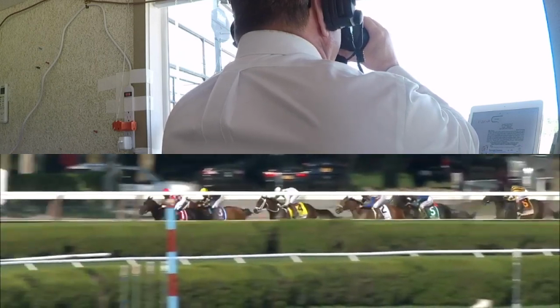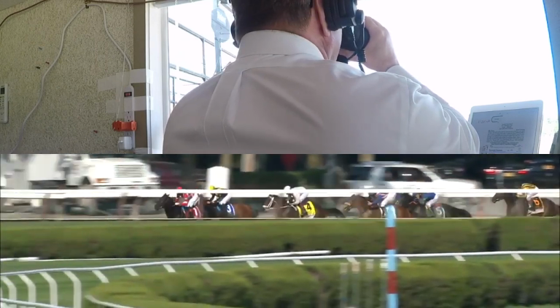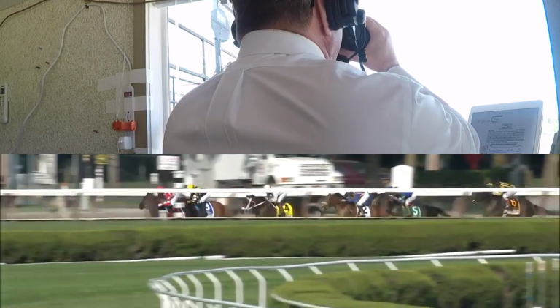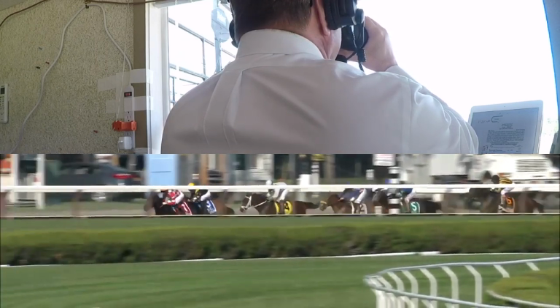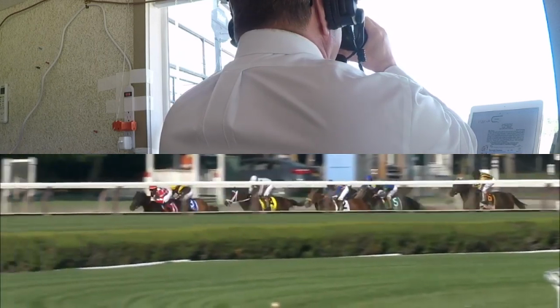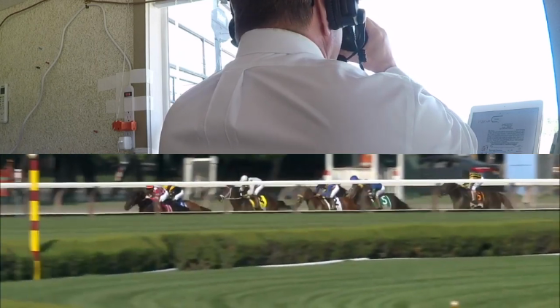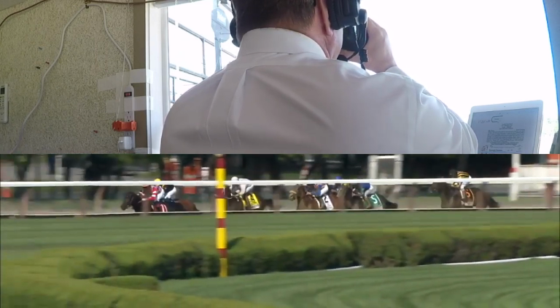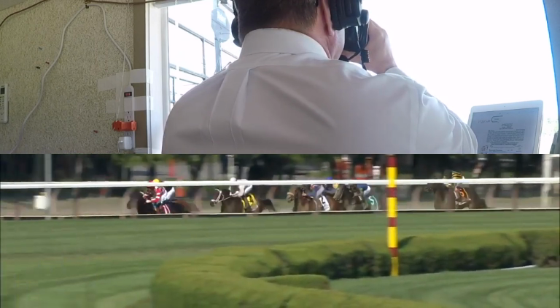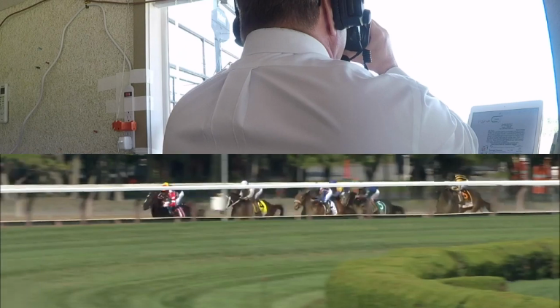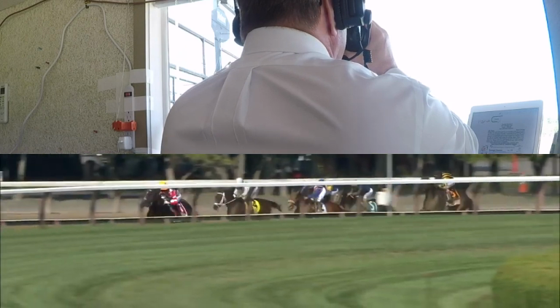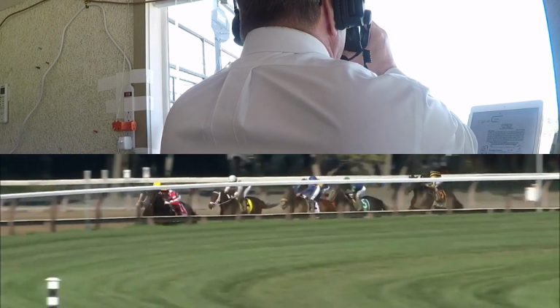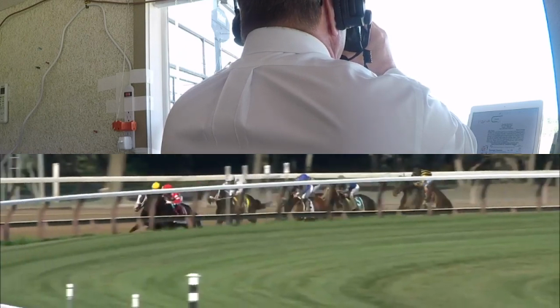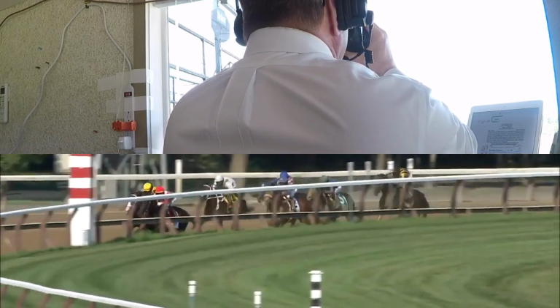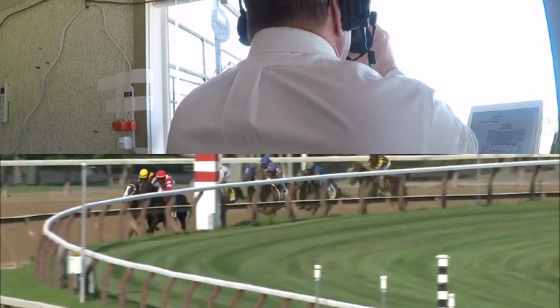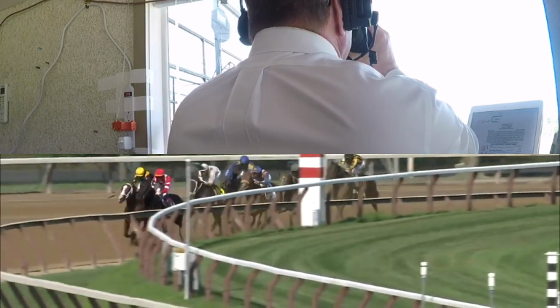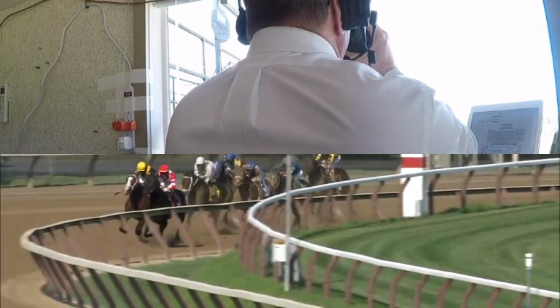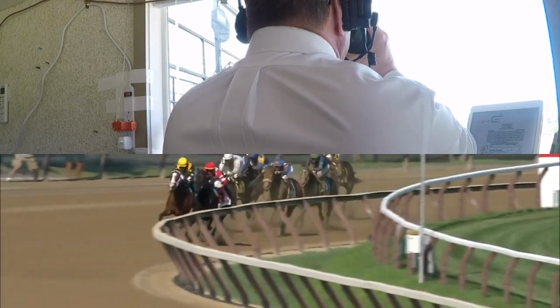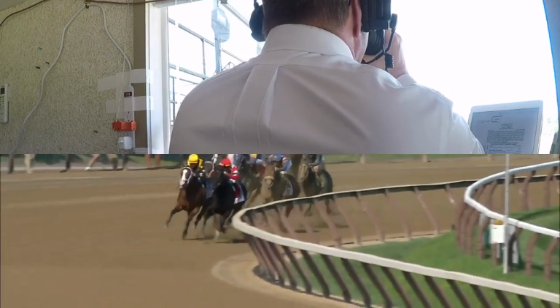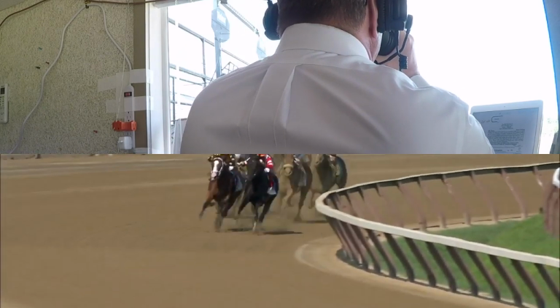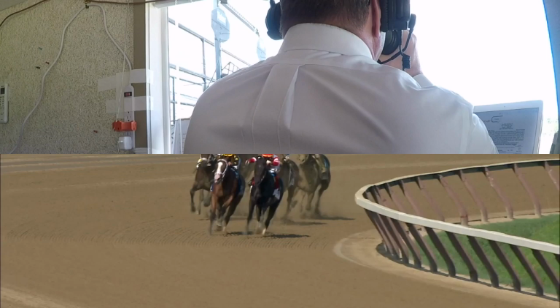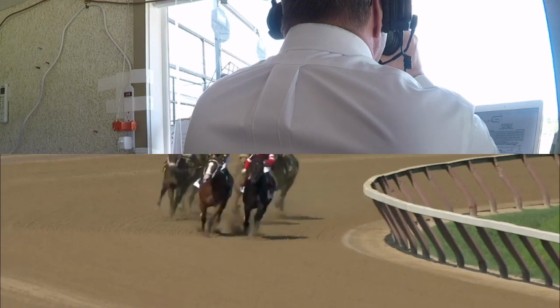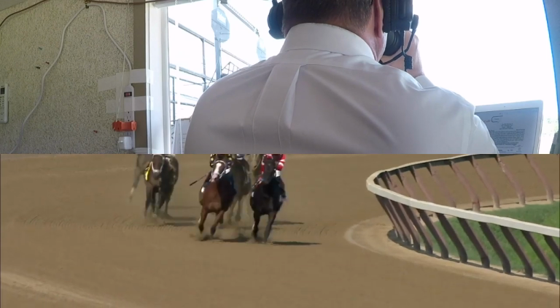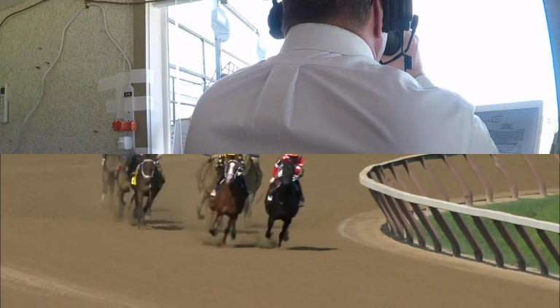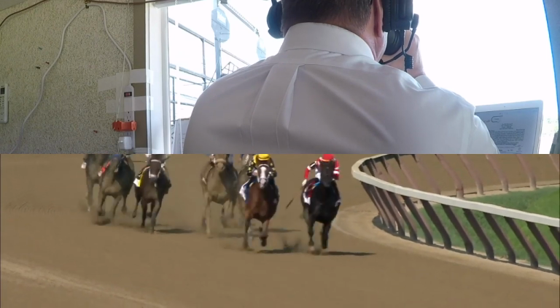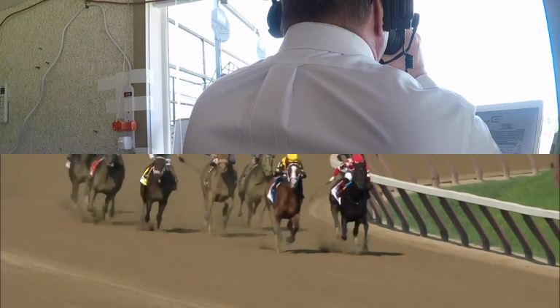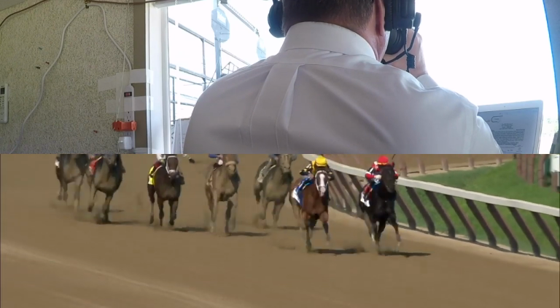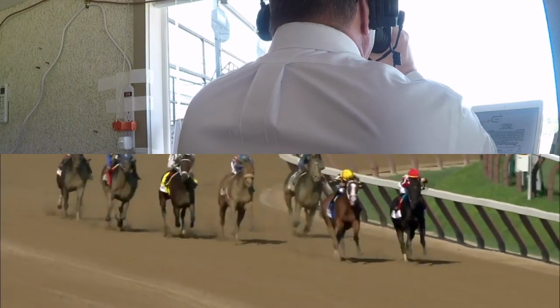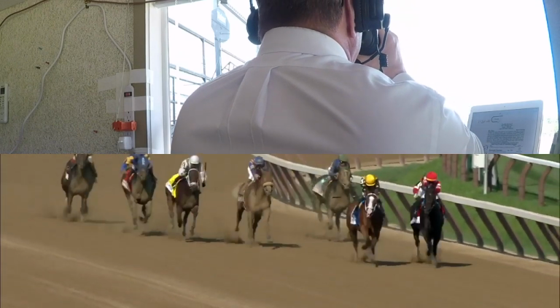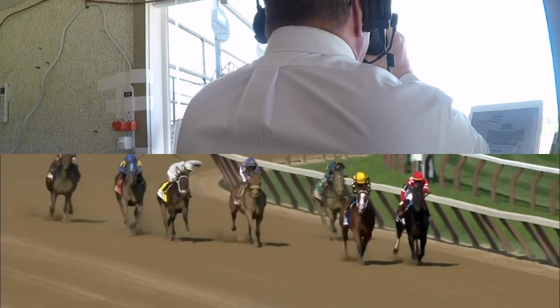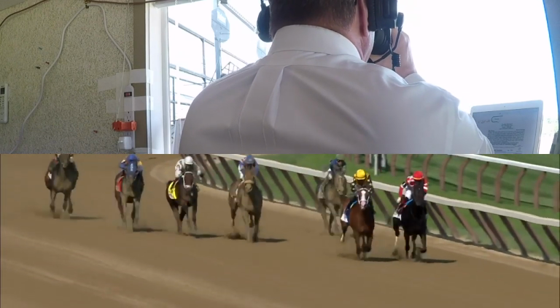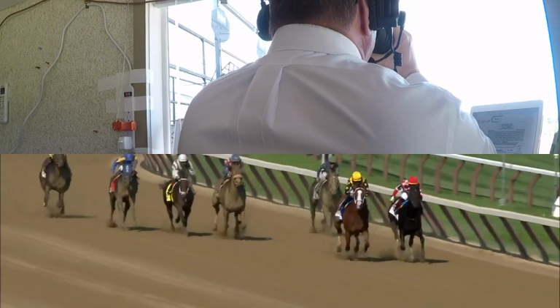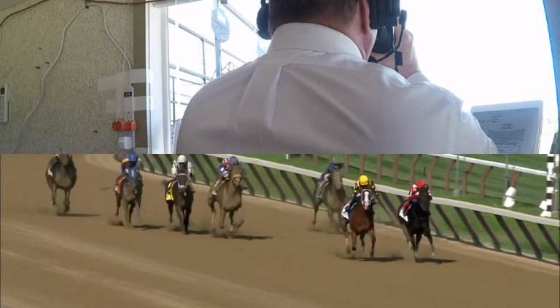Covfefe is coming after her now on the outside. Brink up to the Trenchtown Cat. Bellafina's down on the inside — she's got to get going, so too Royal Charlotte. And they're into the stretch. It's Serengeti Empress and Covfefe, and the two of them hook up as they arrive at the eighth pole.